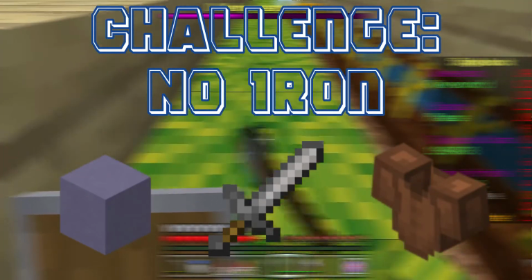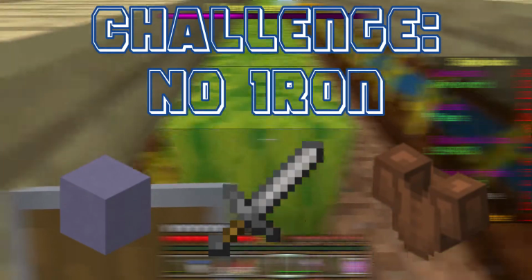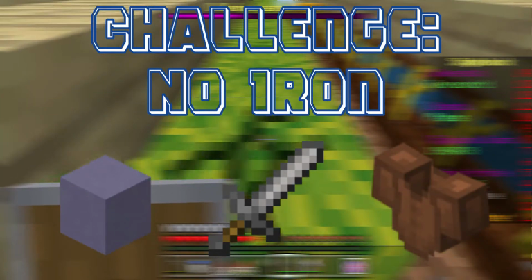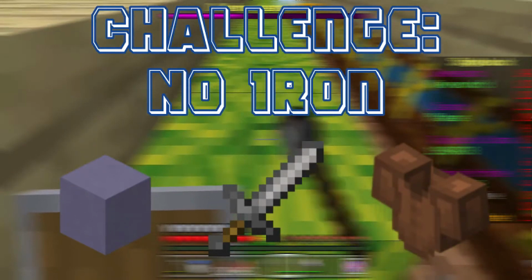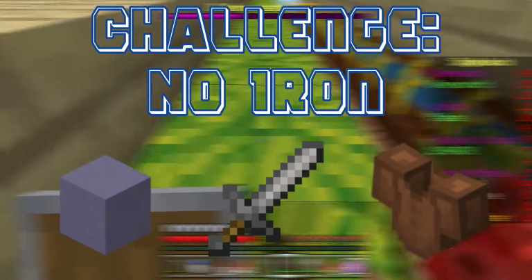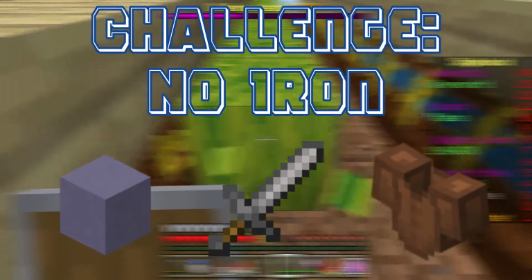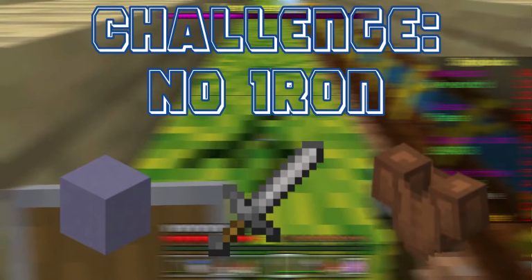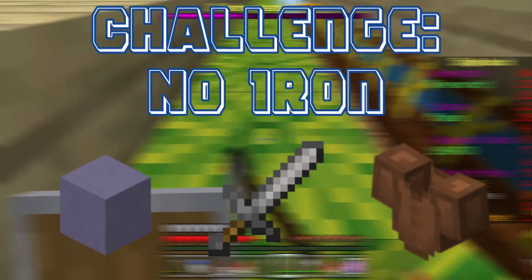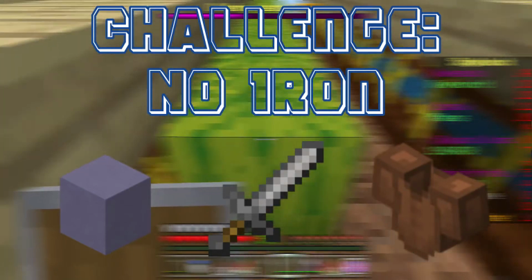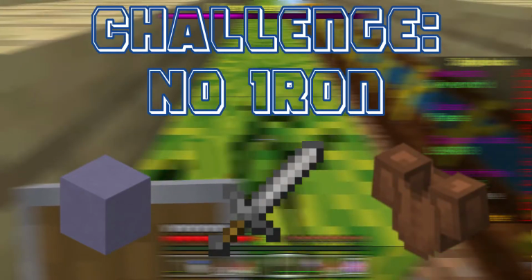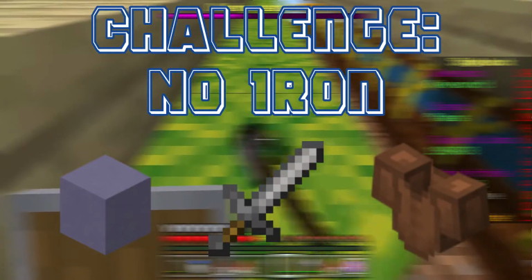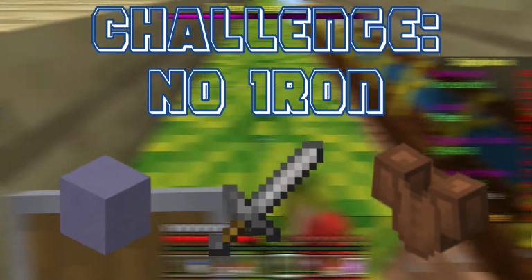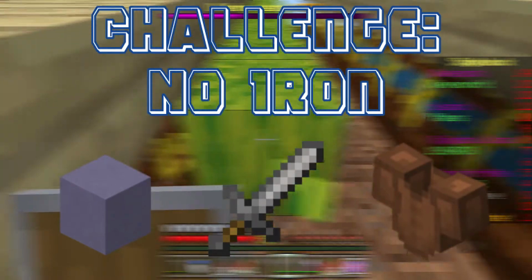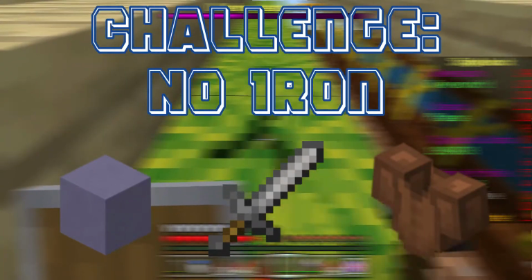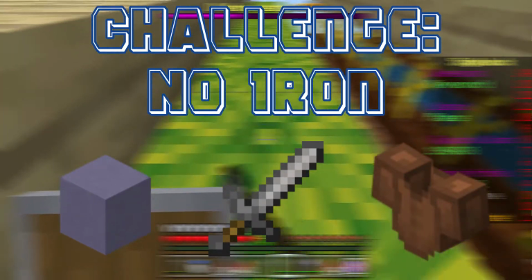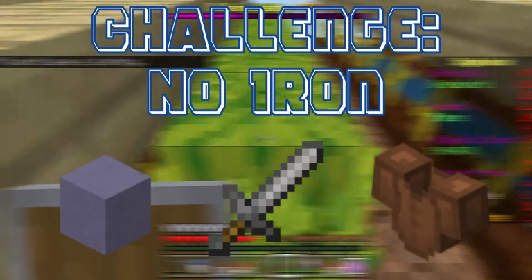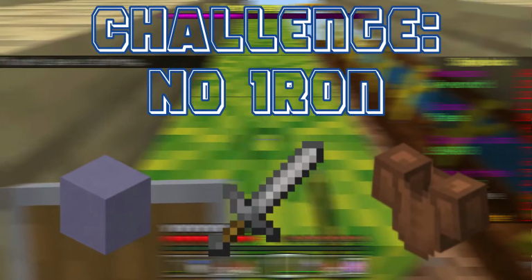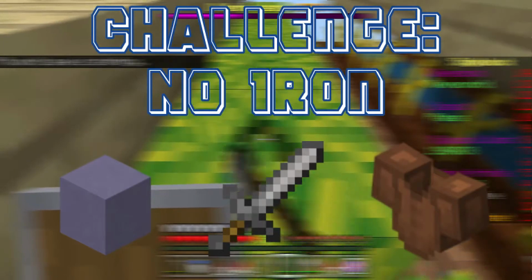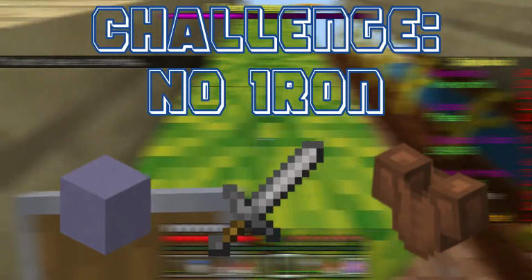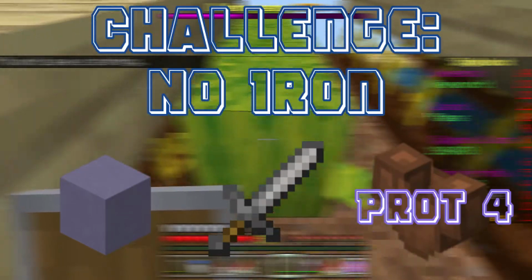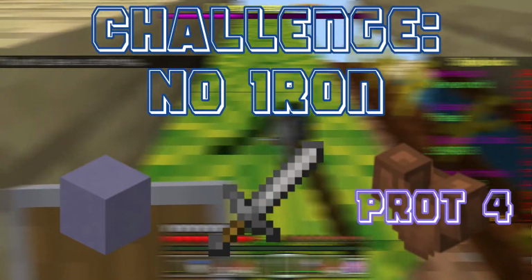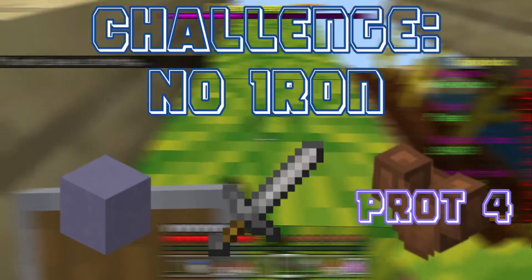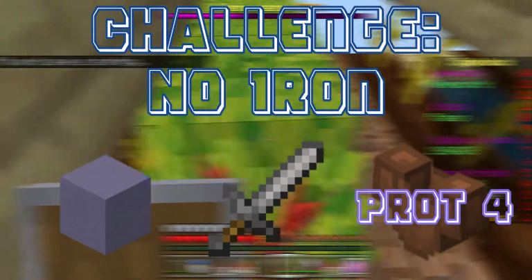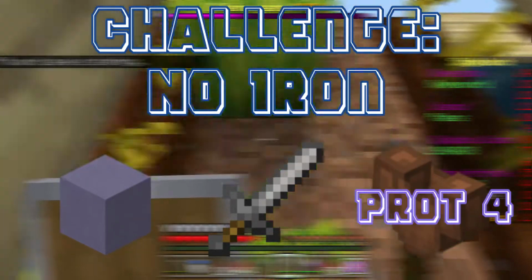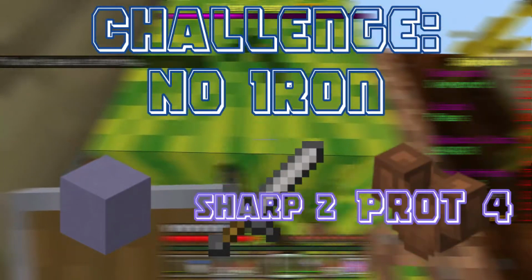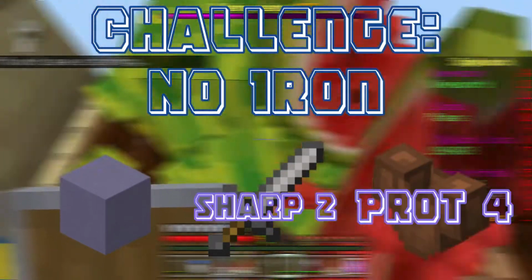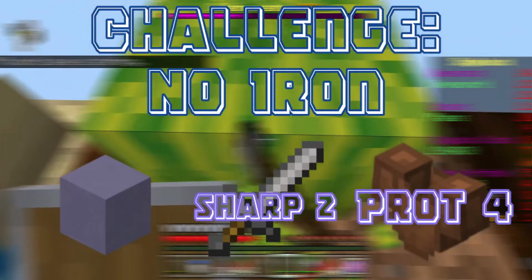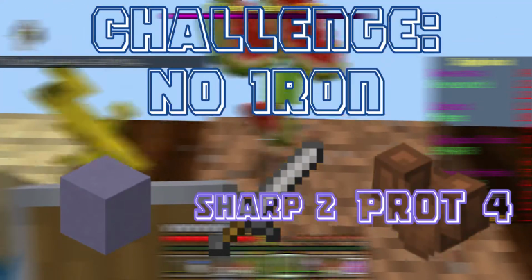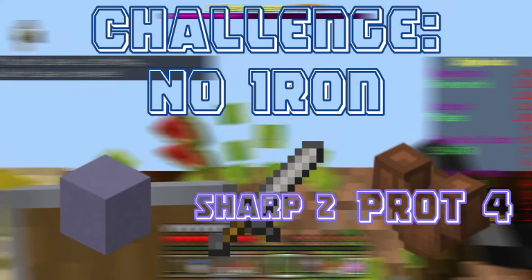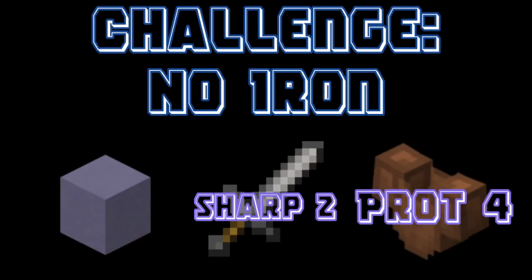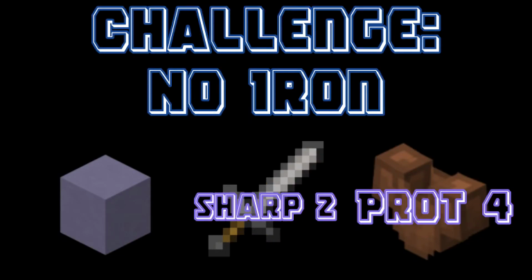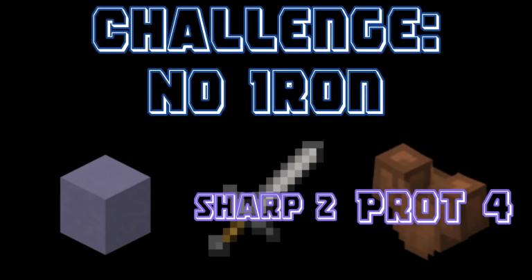So I put it in overpowered mode. In this mode, items like swords, leather, and blocks are a lot cheaper. Also armor has Protection IV and swords have Sharpness II, which is pretty ridiculous. So it makes it a lot harder.